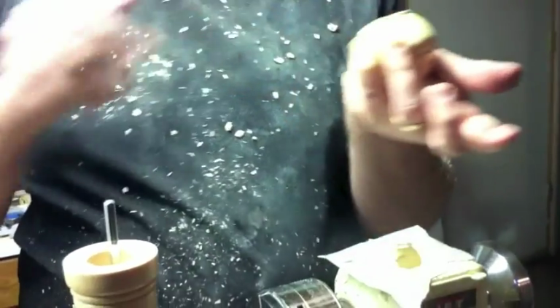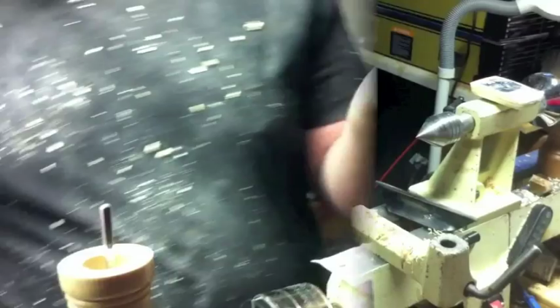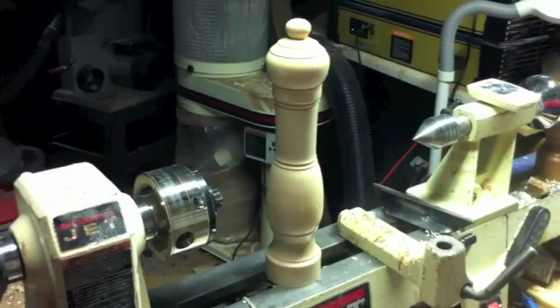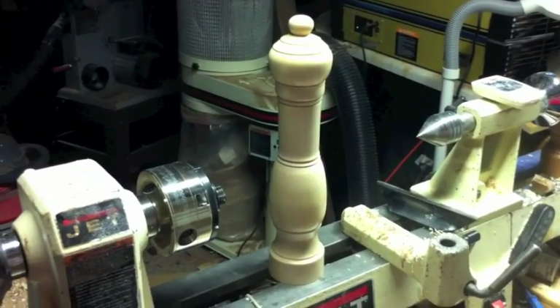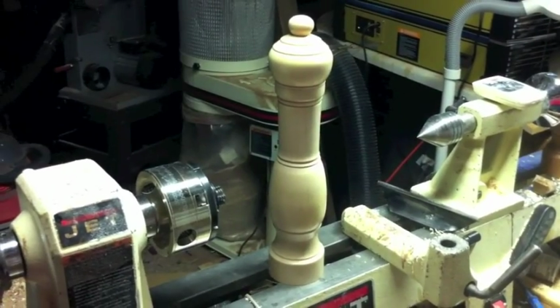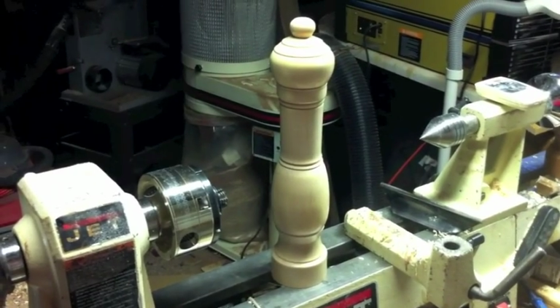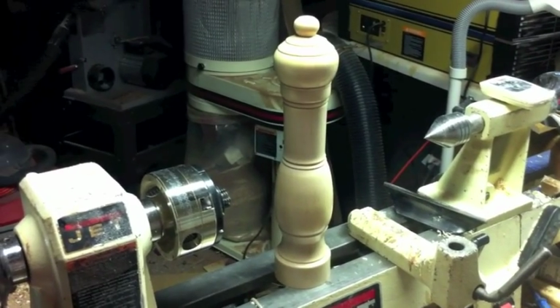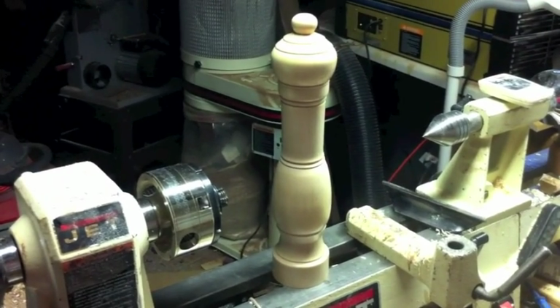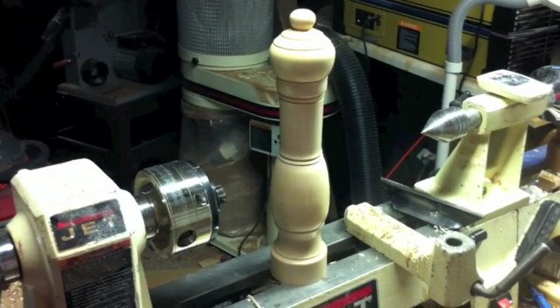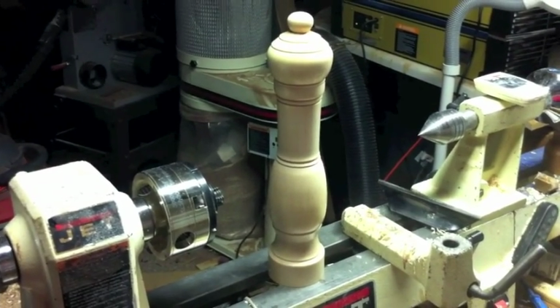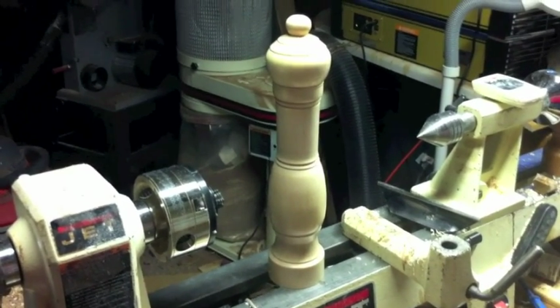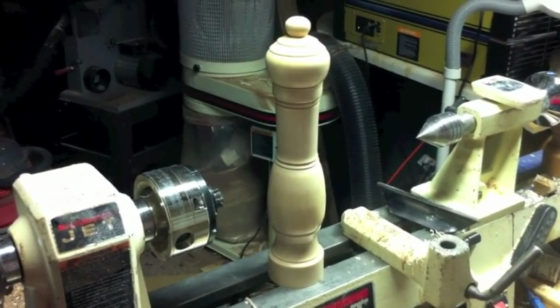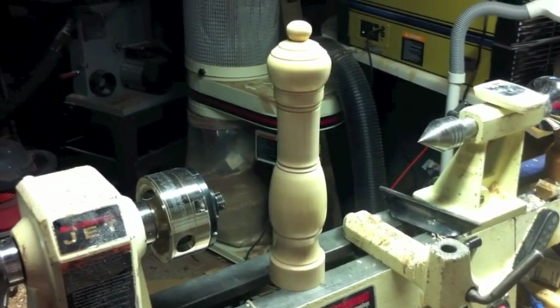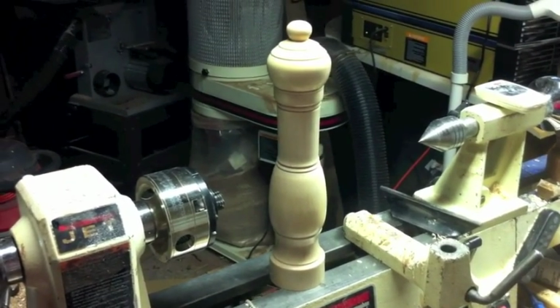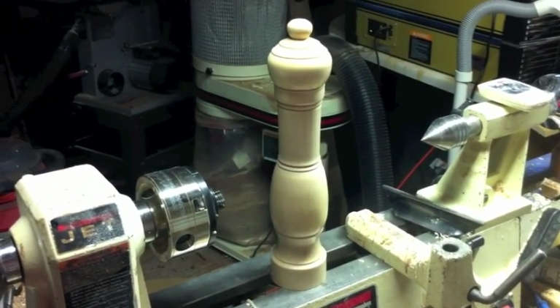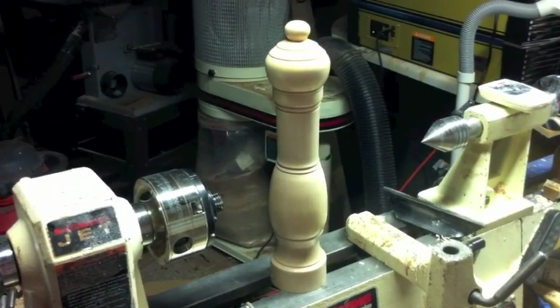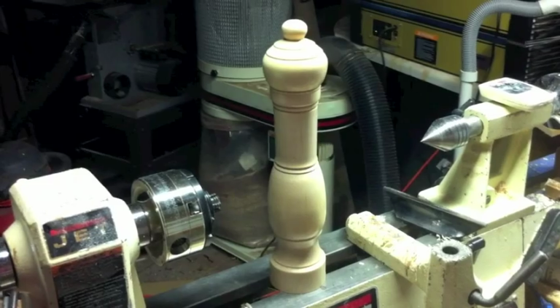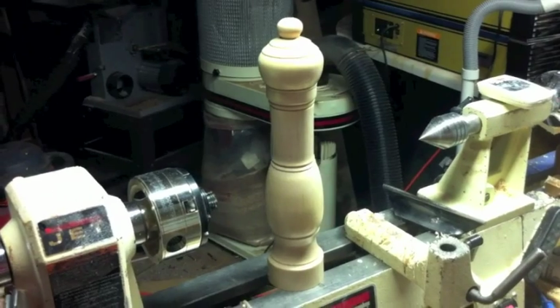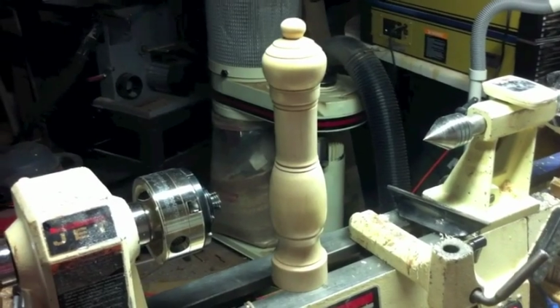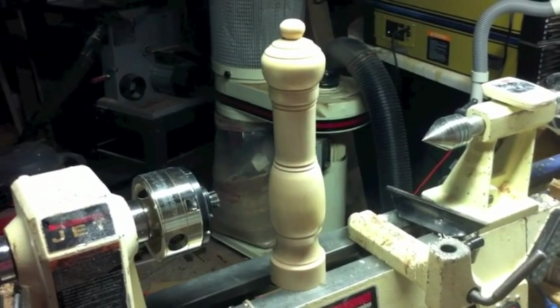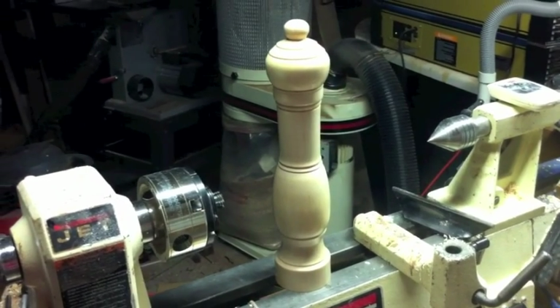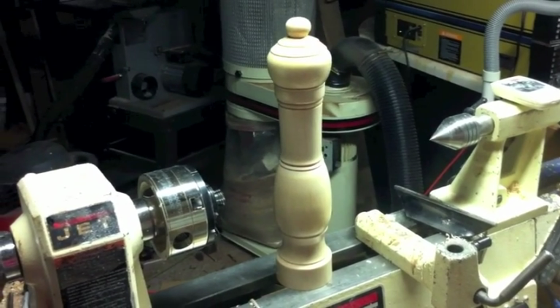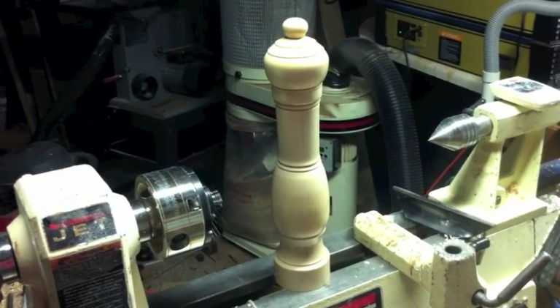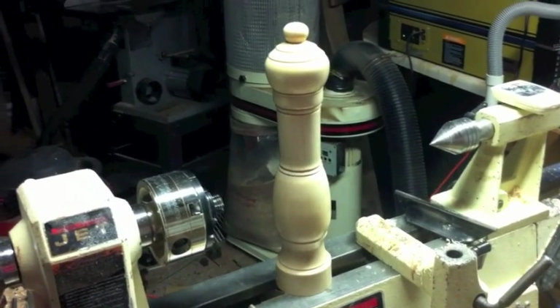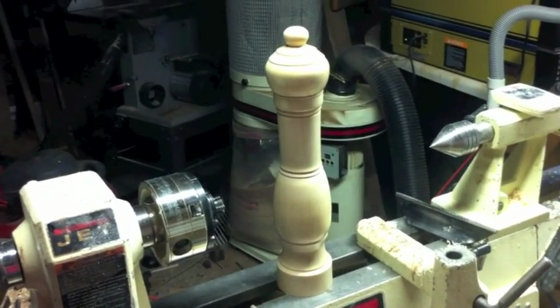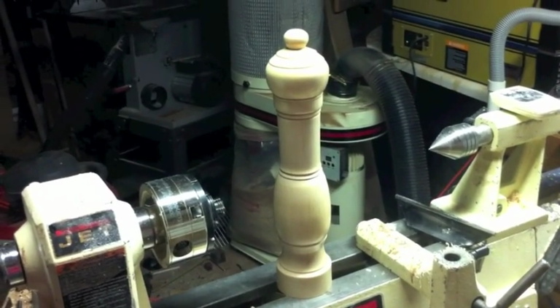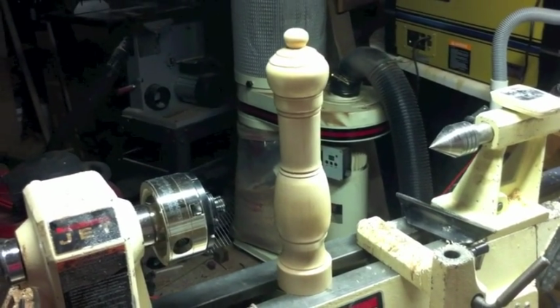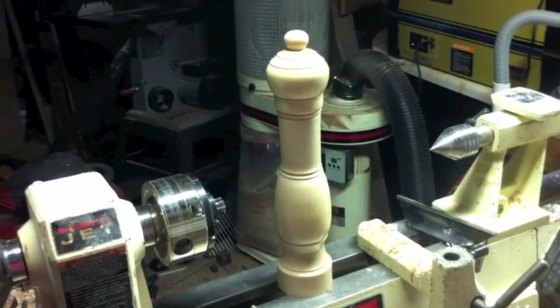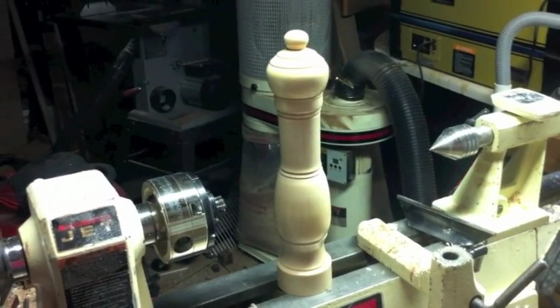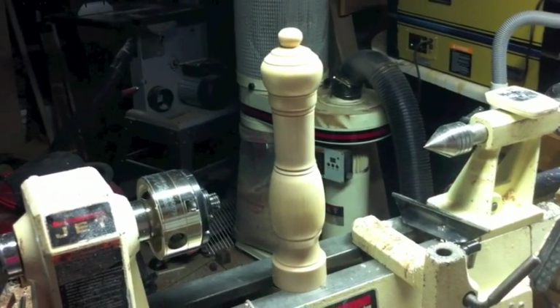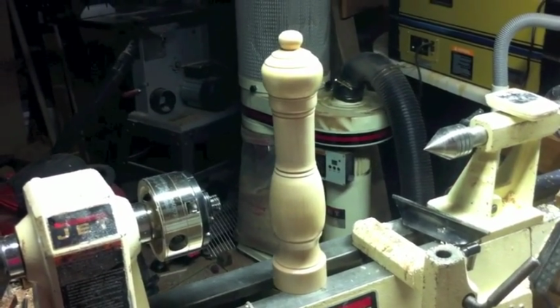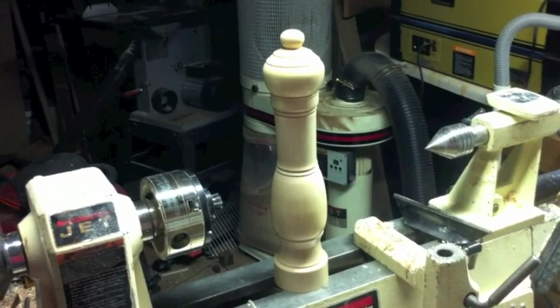The last thing you need to do is put the cap on the top, and by following these steps, you'll have yourself a brand new pepper mill. Thank you for watching, and I hope that you enjoyed.